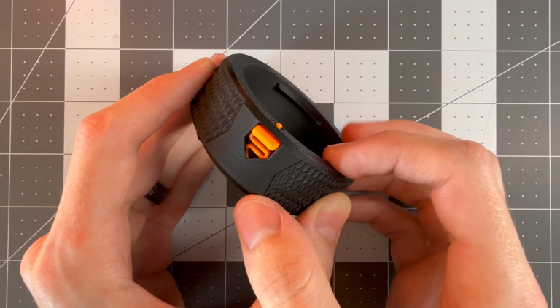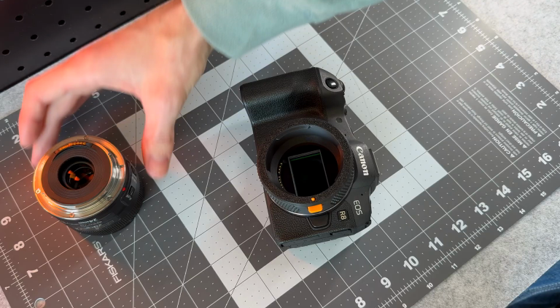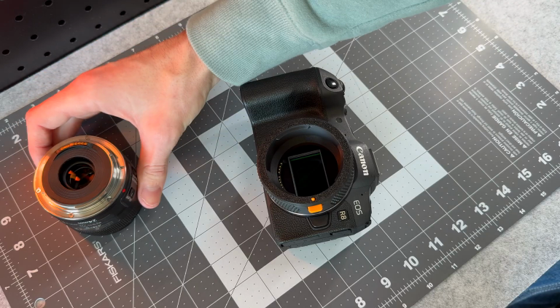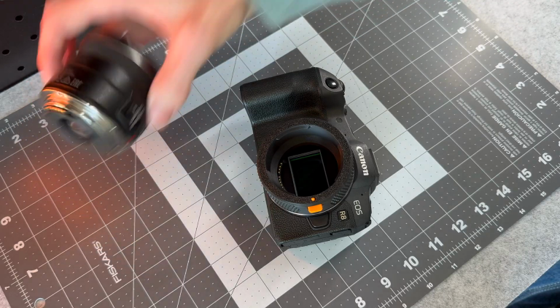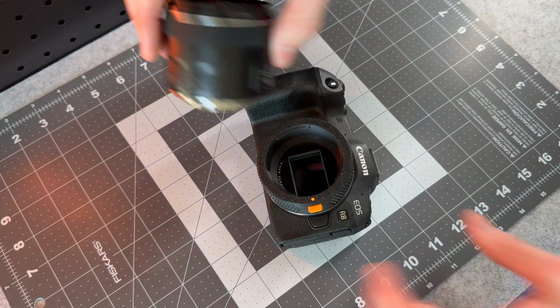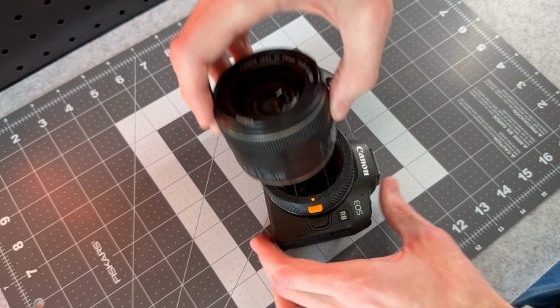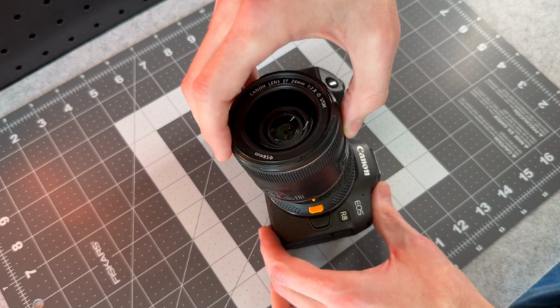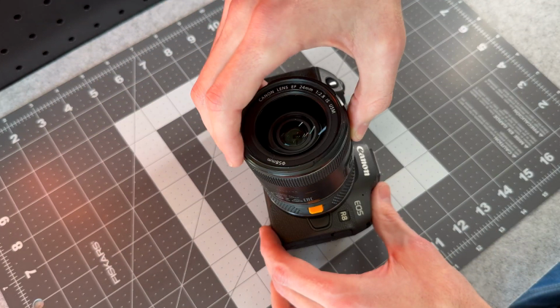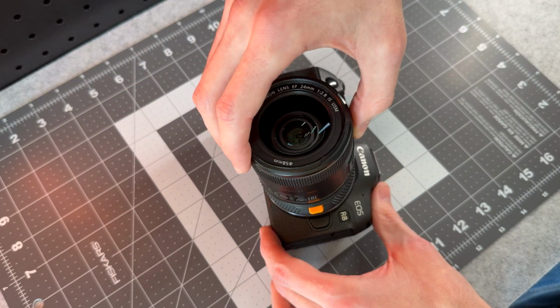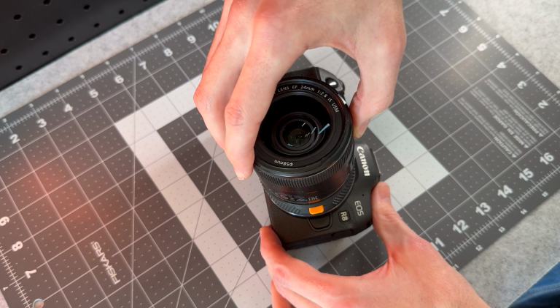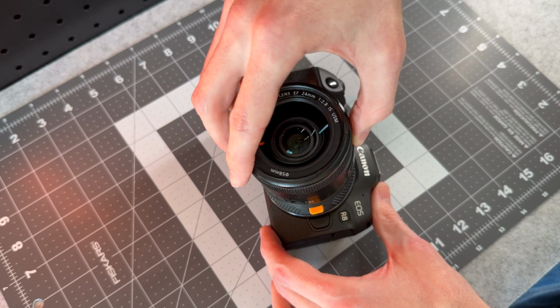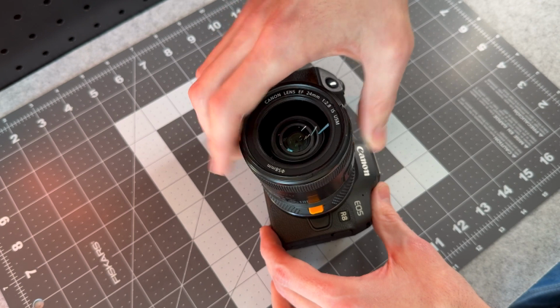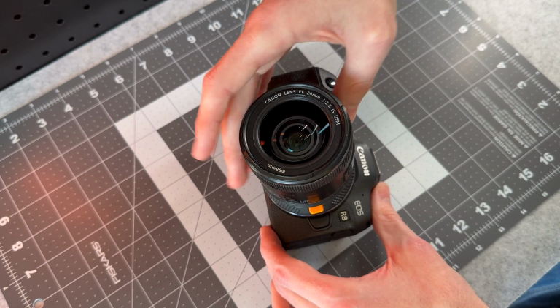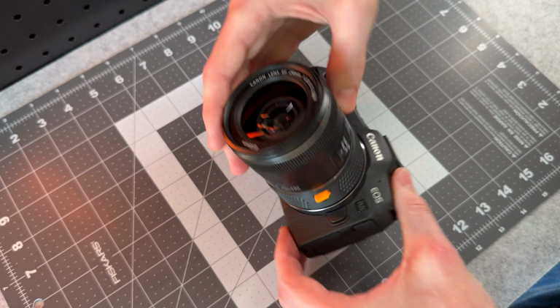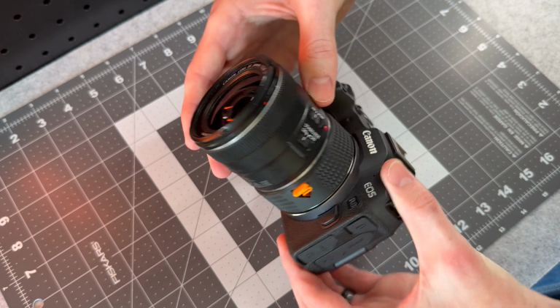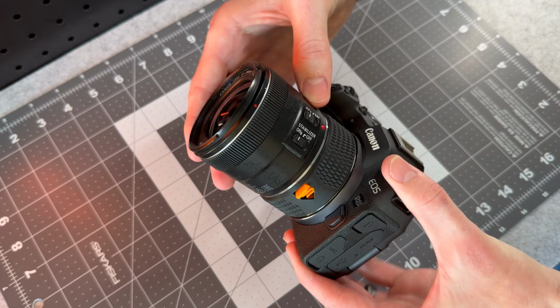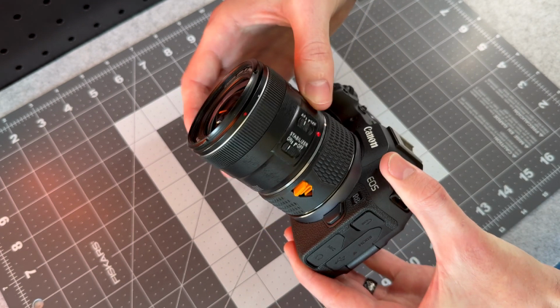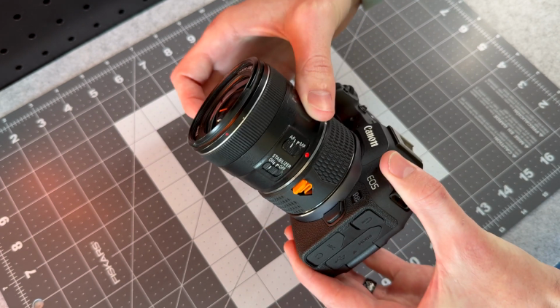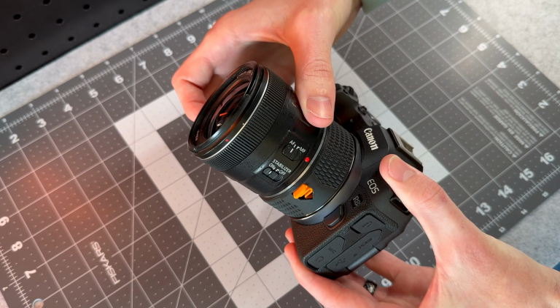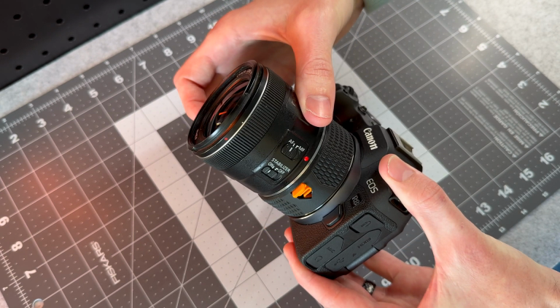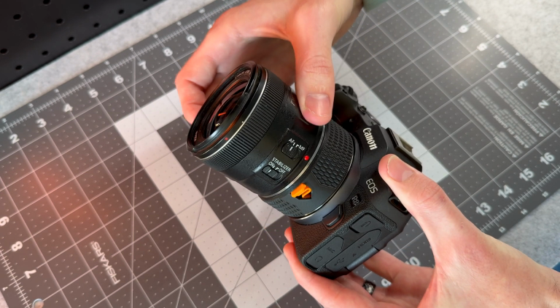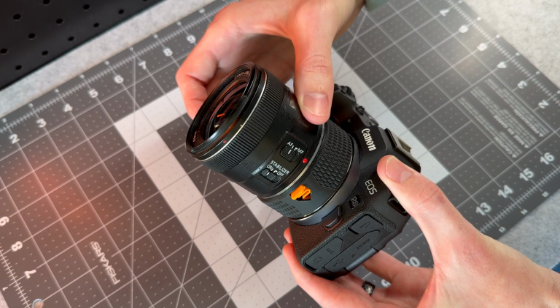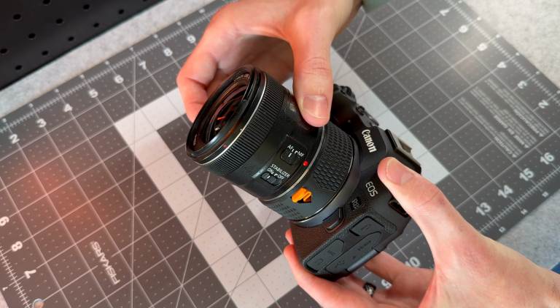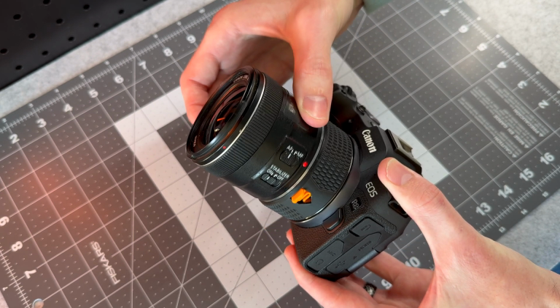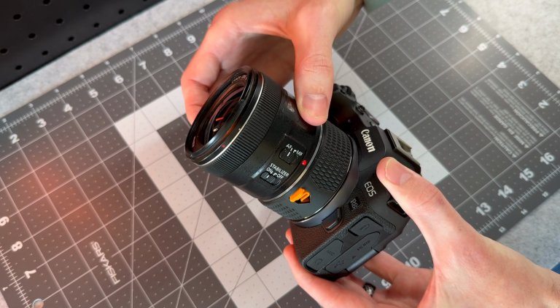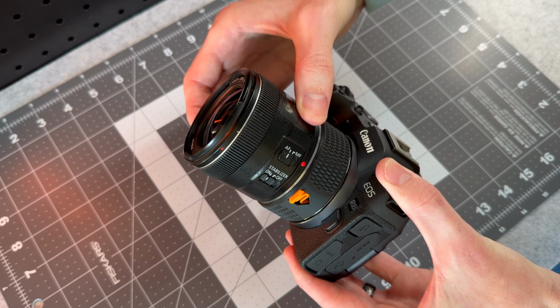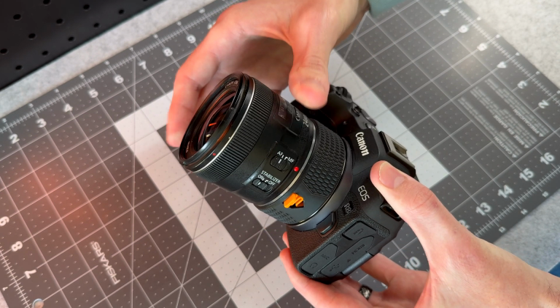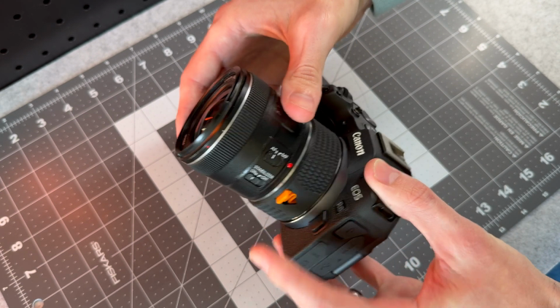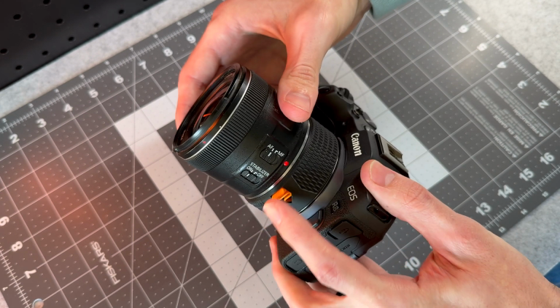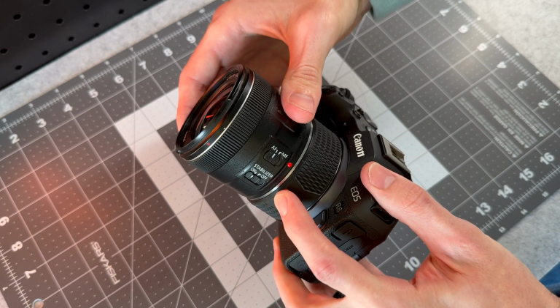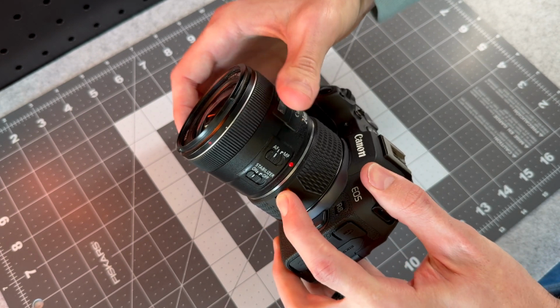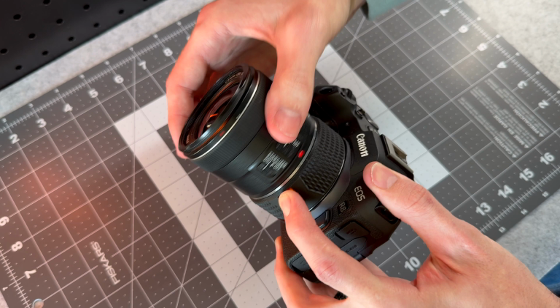And now when attaching the lens to the adapter, it clicks into place and it won't come off unless you pull back on the latch first.